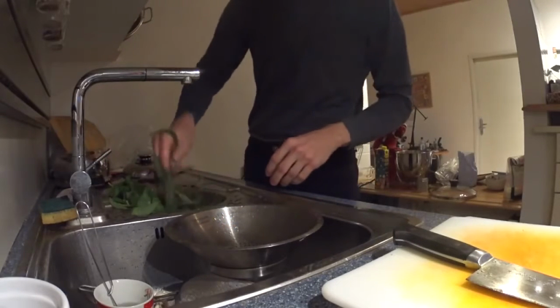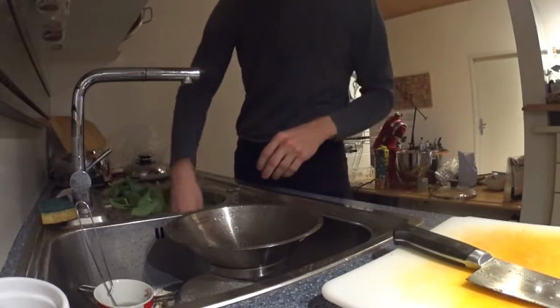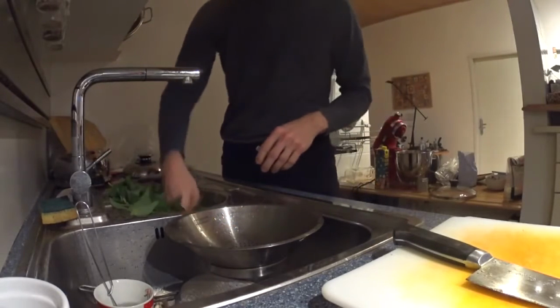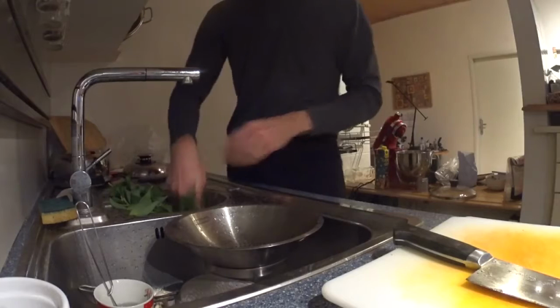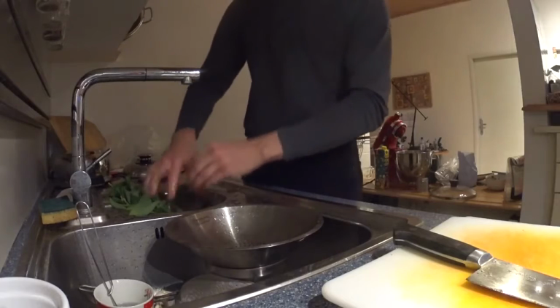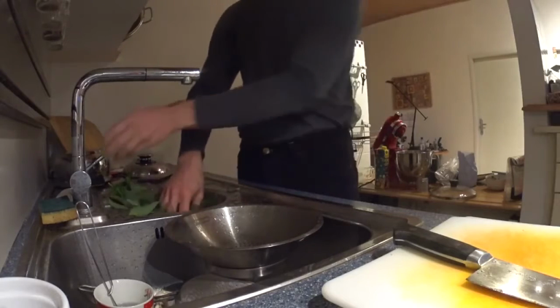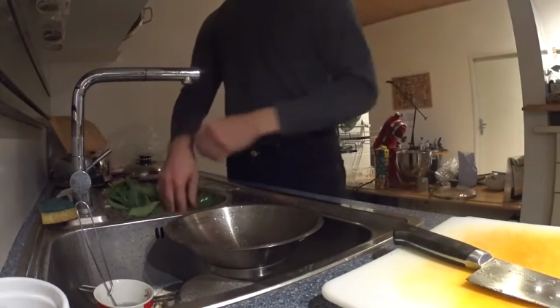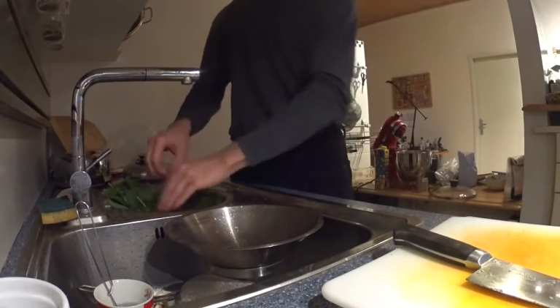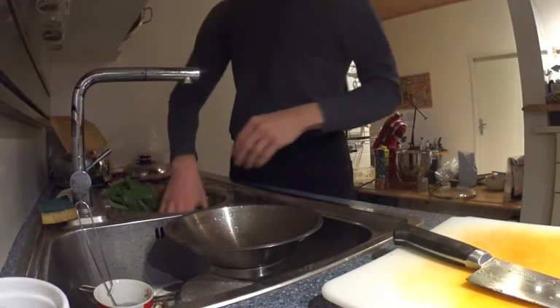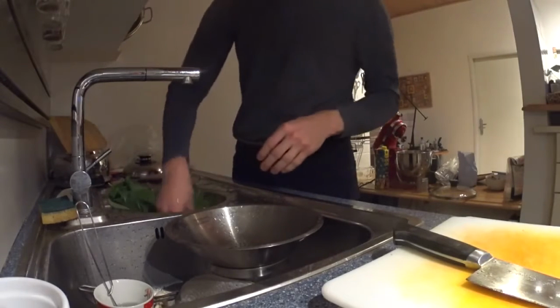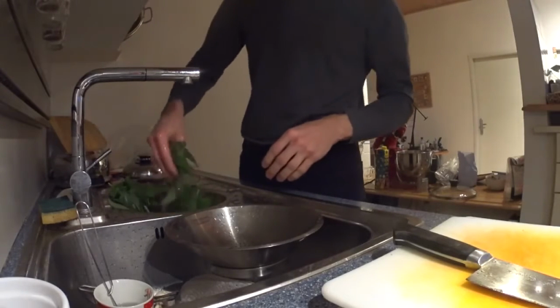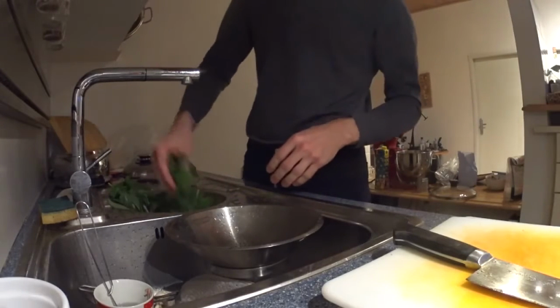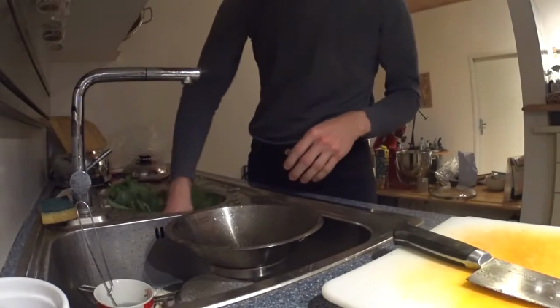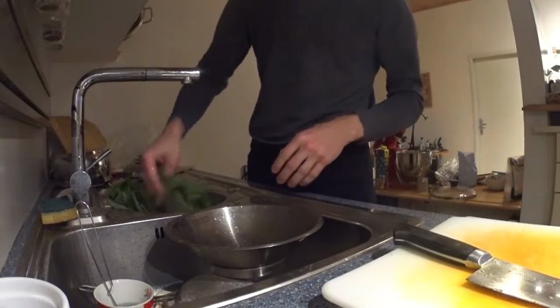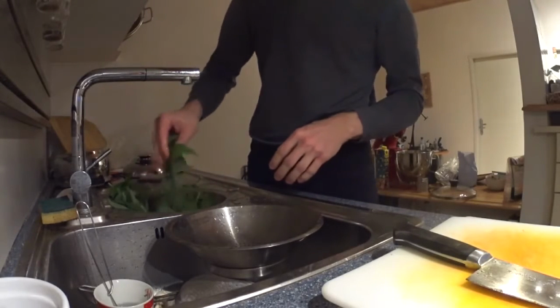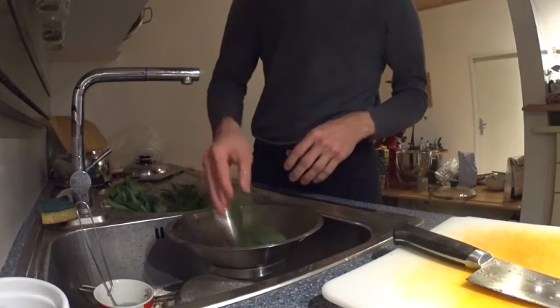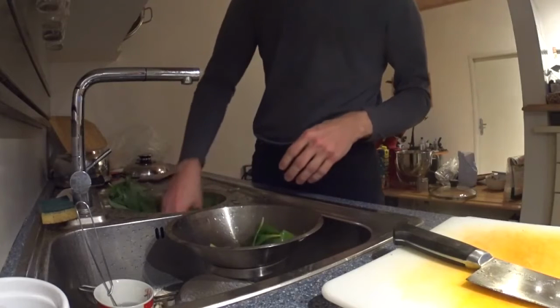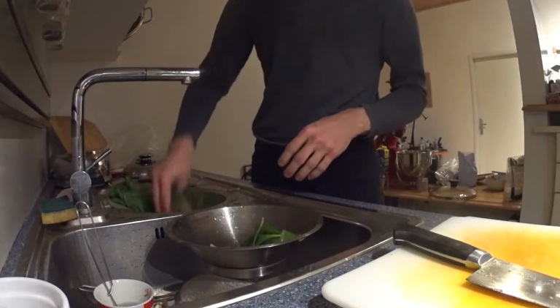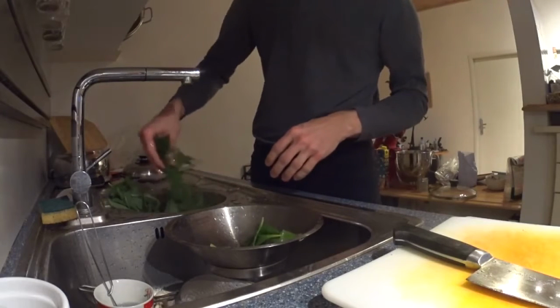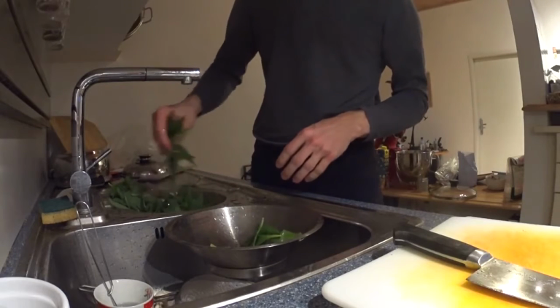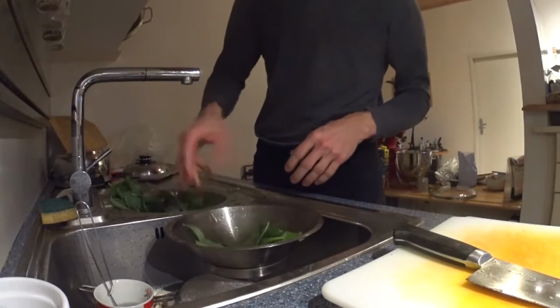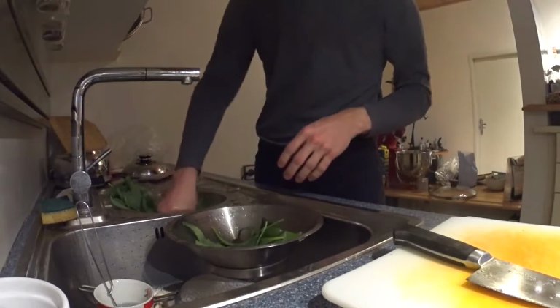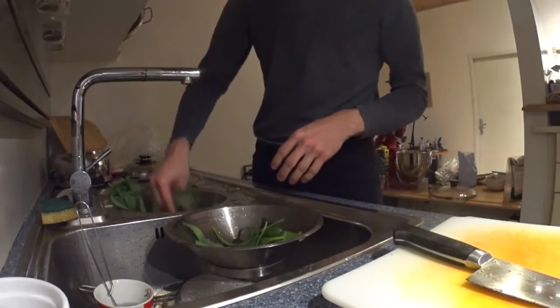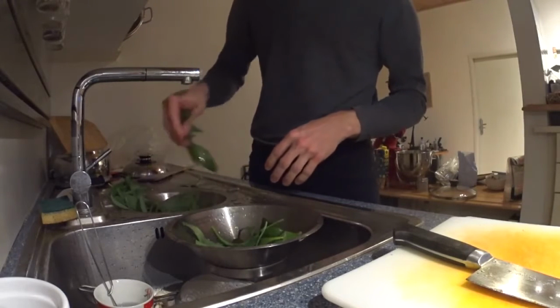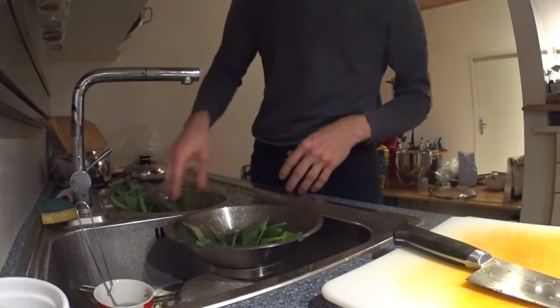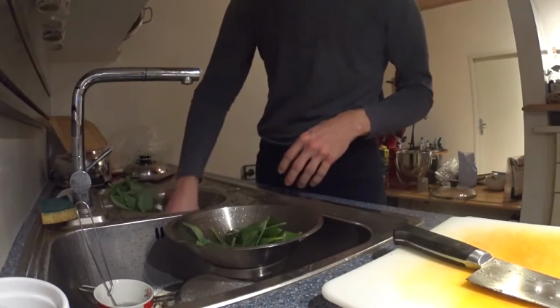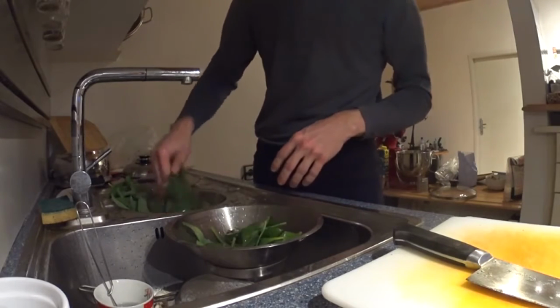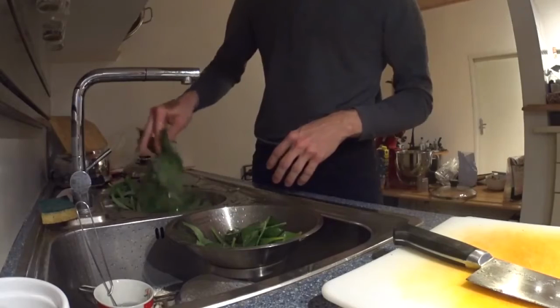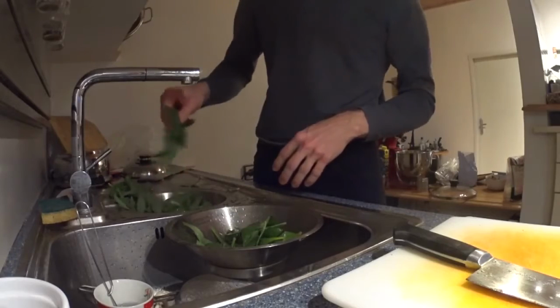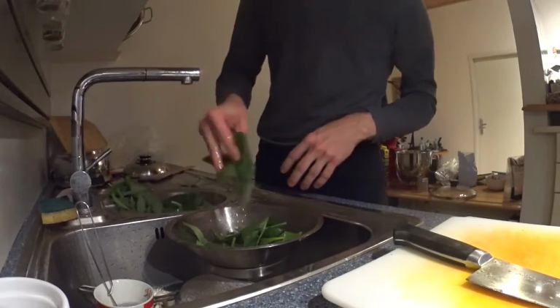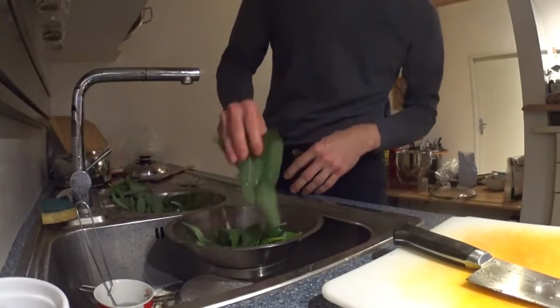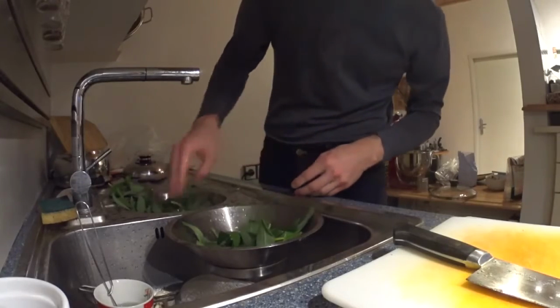To make wild leeks with chili pepper and bacon, you will of course first of all want to wash the leeks. And you'll want to wash them better than I did here, as you're going to see a little bit later.